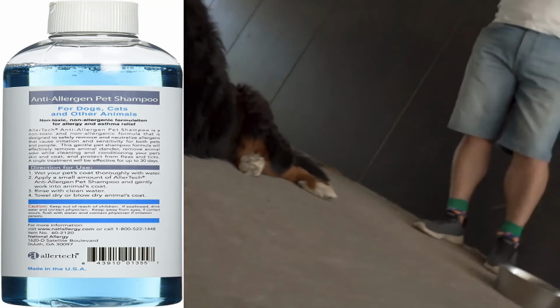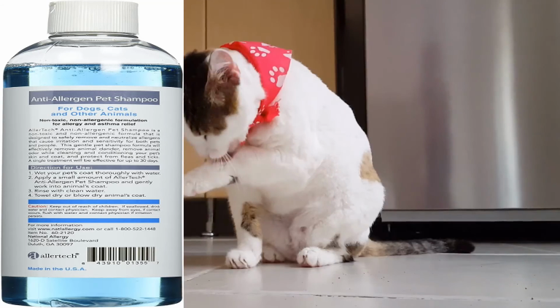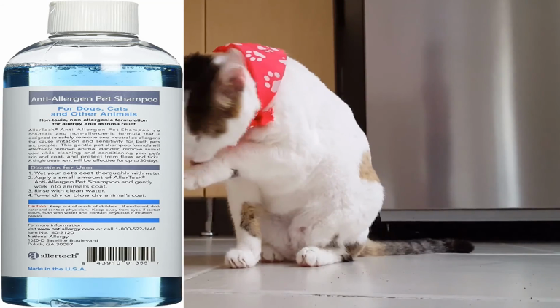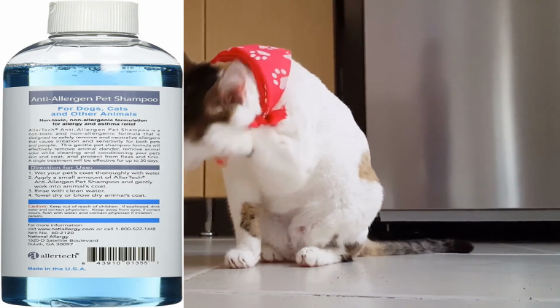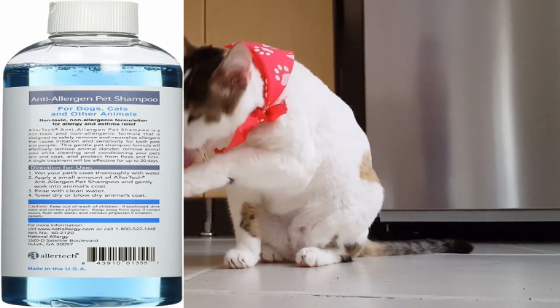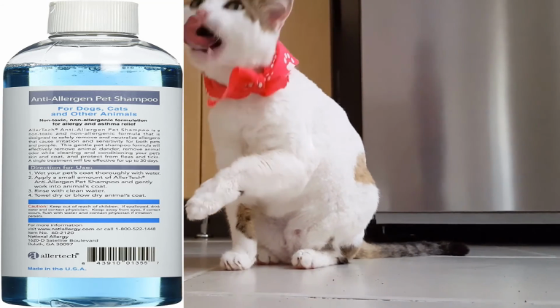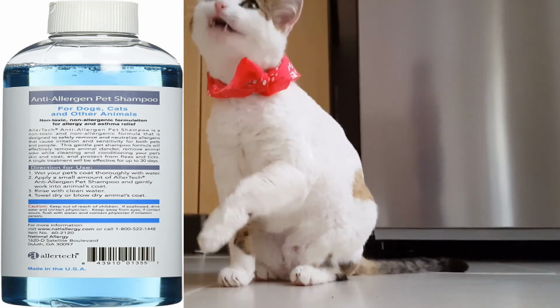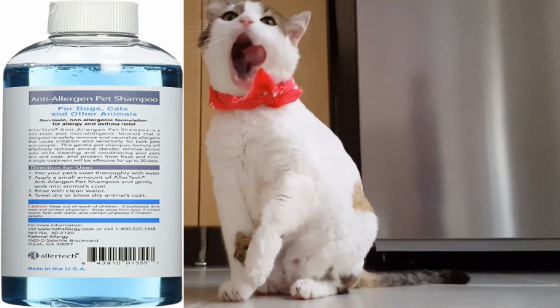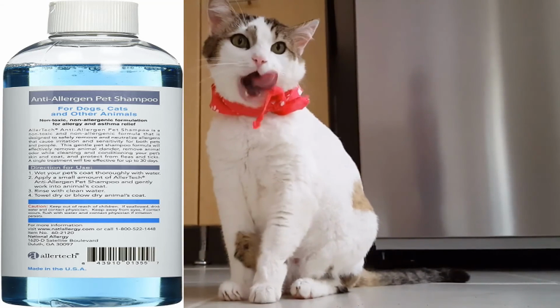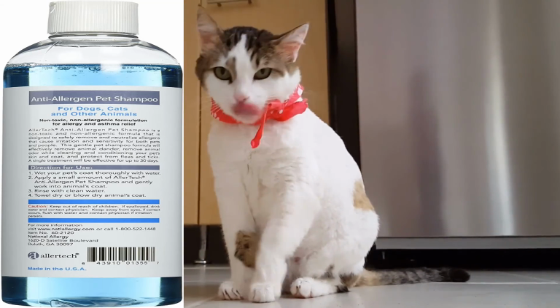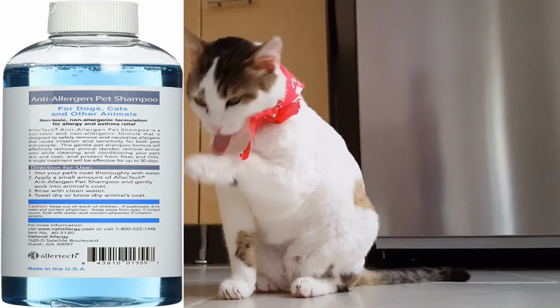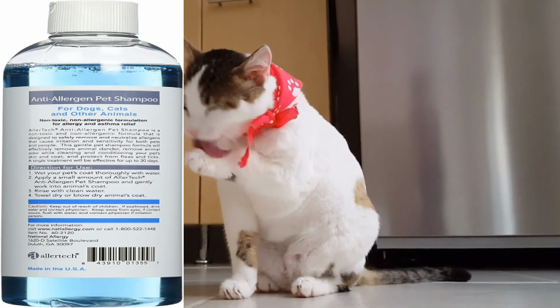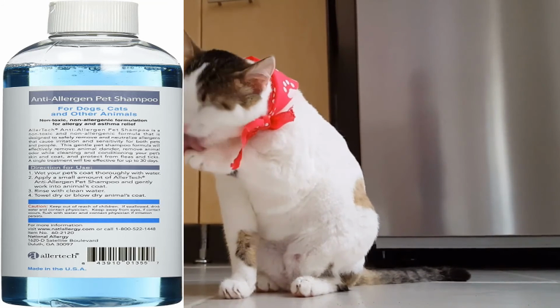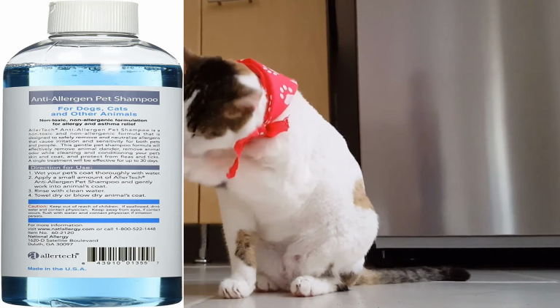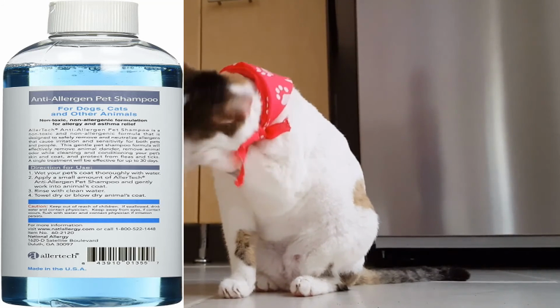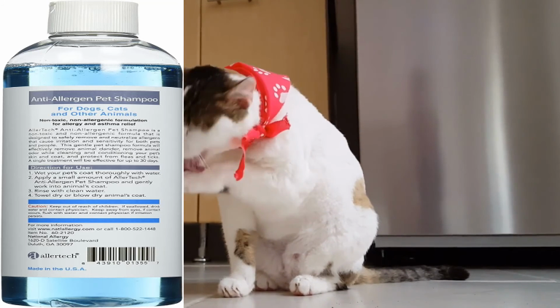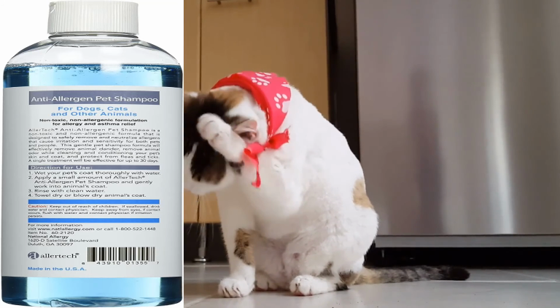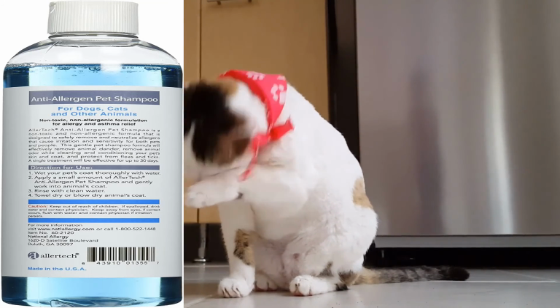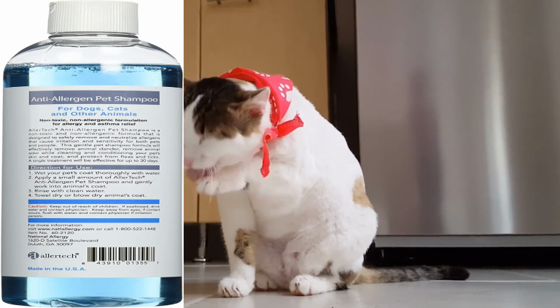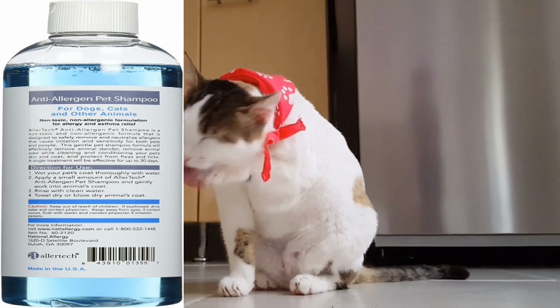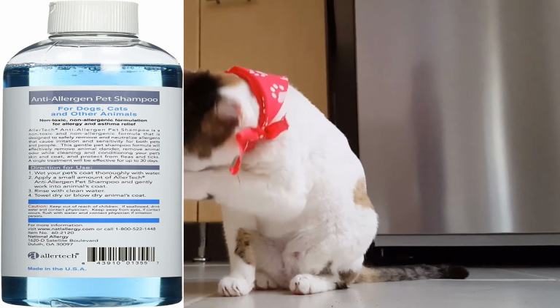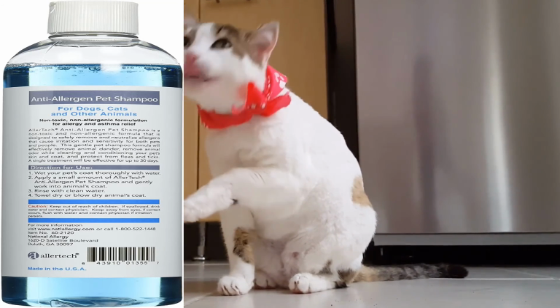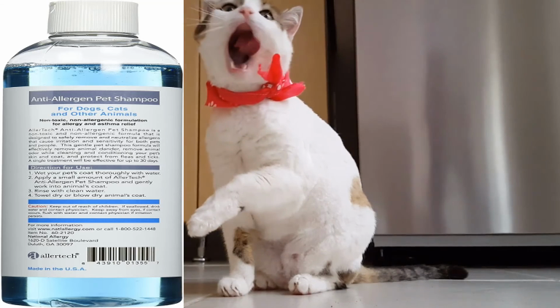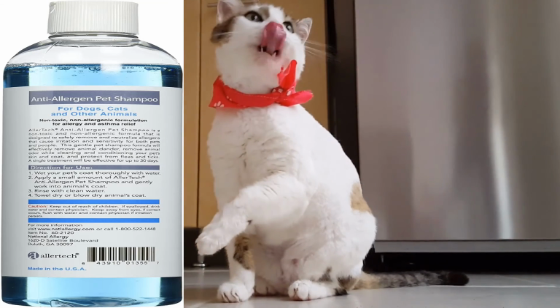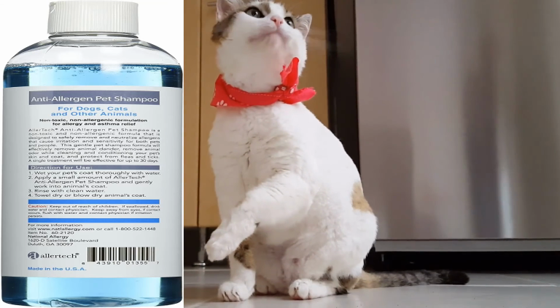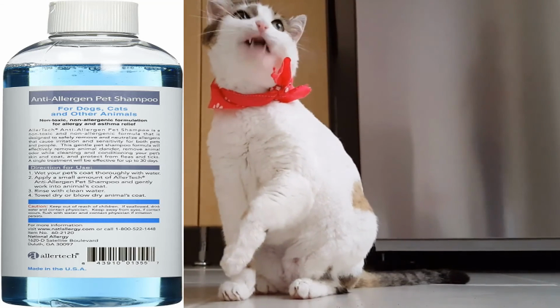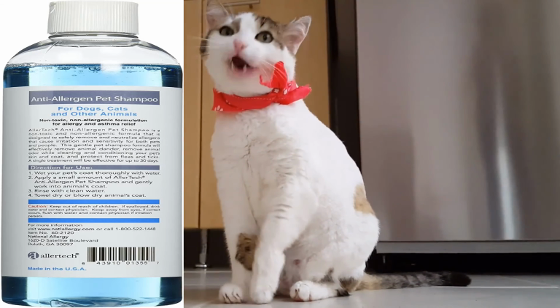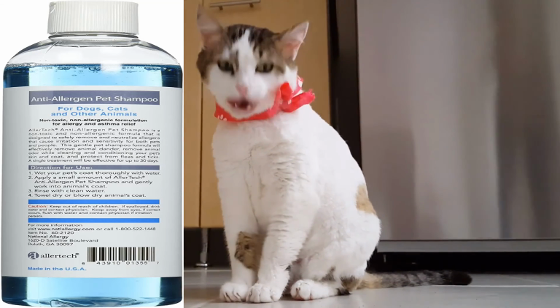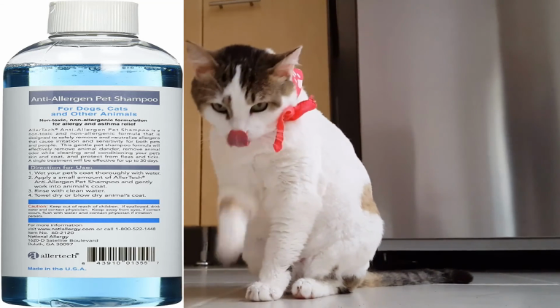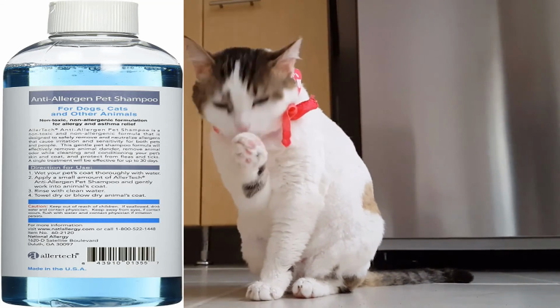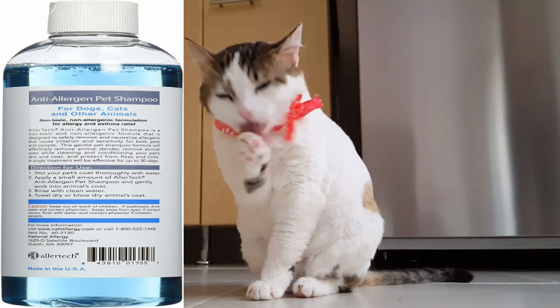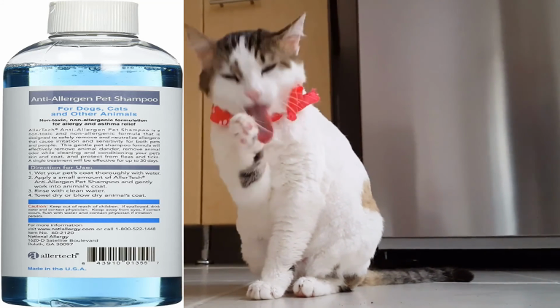Directions for use: Wet your pet's coat thoroughly with water. Apply a small amount of Allertech Anti-Allergen Pet Shampoo and gently work into the animal's coat. Rinse with clean water, then towel dry or blow dry the animal's coat.